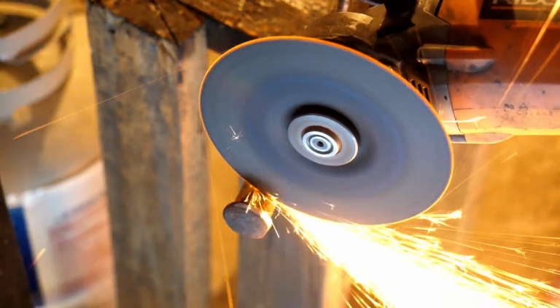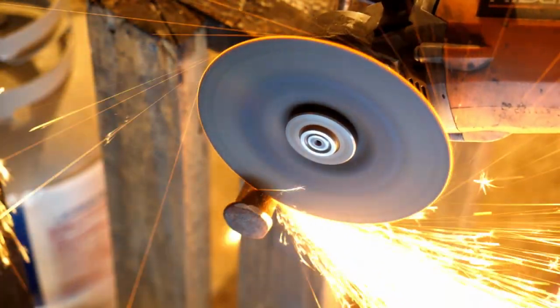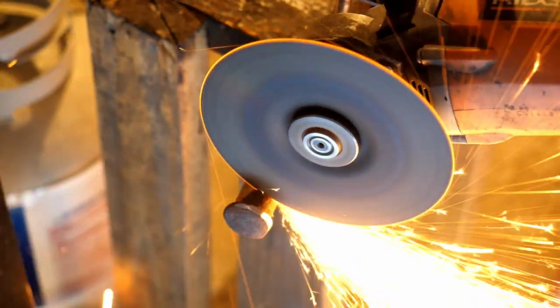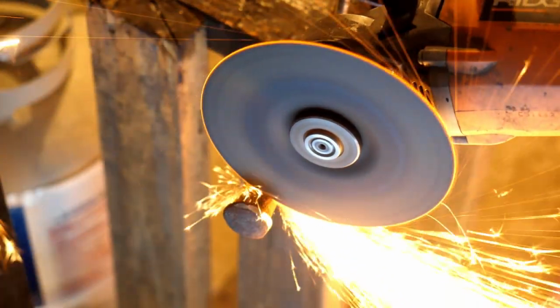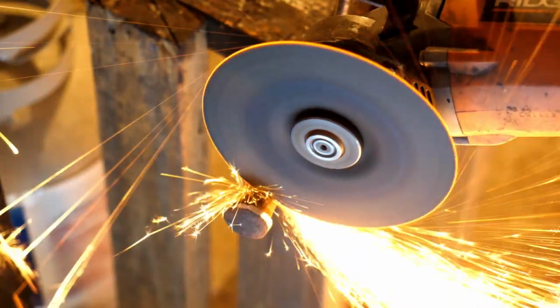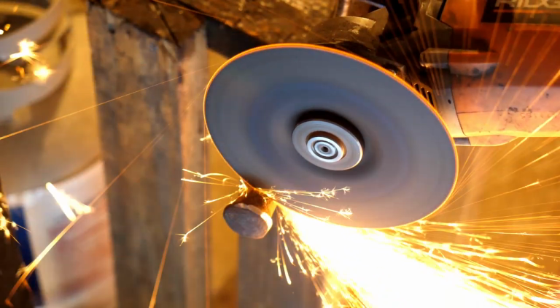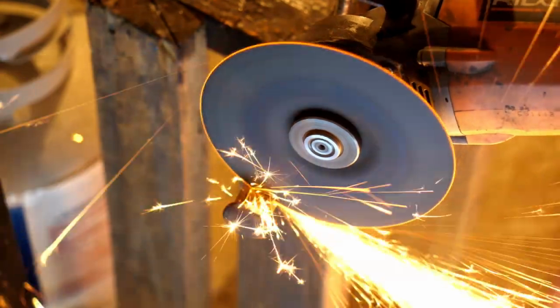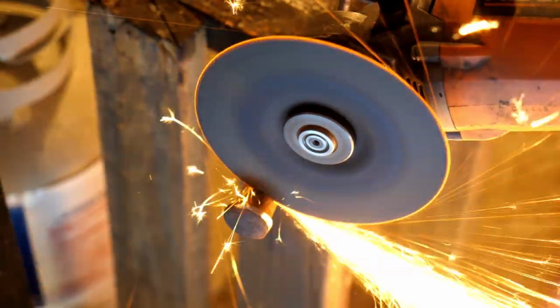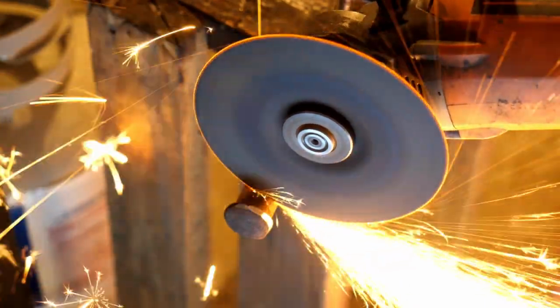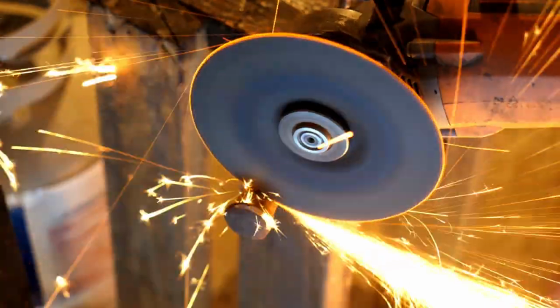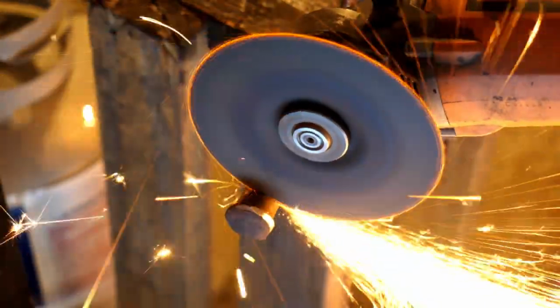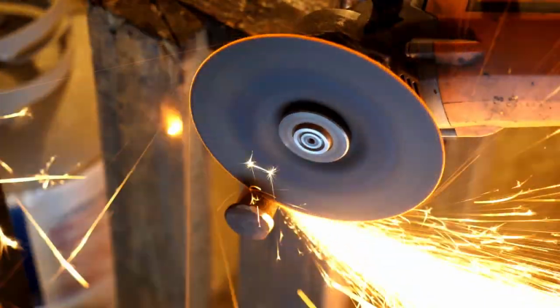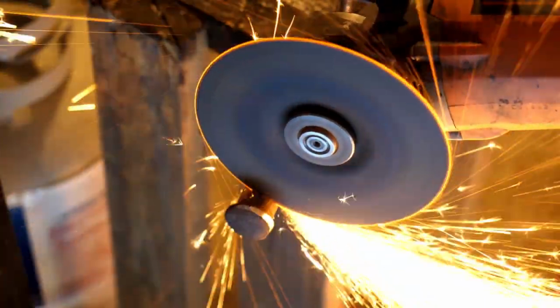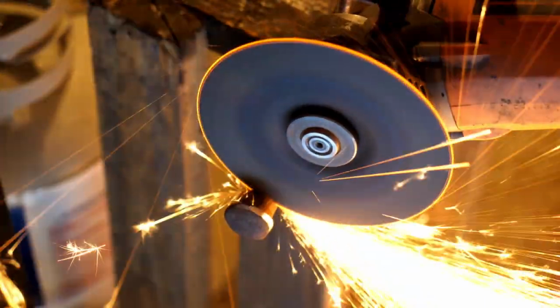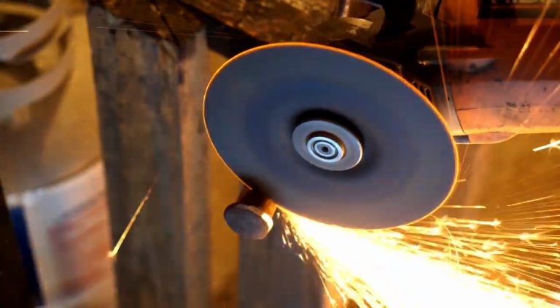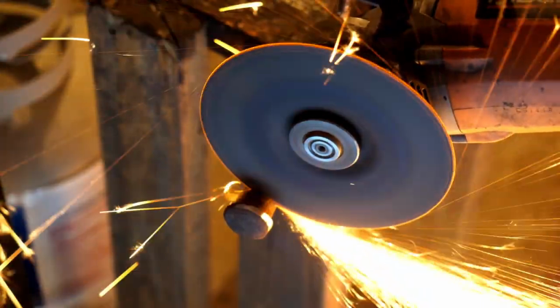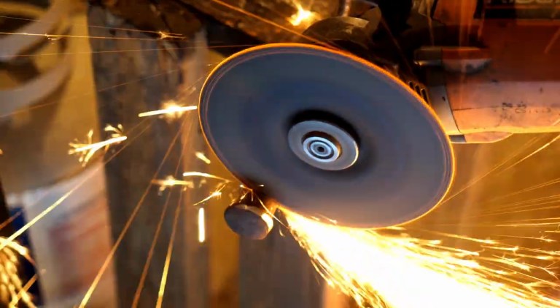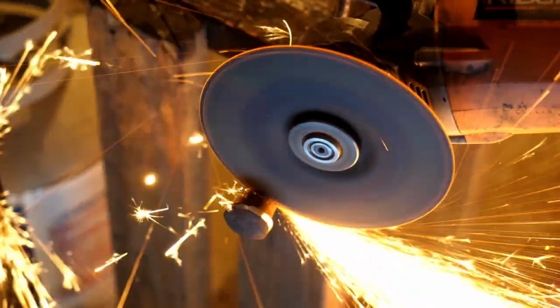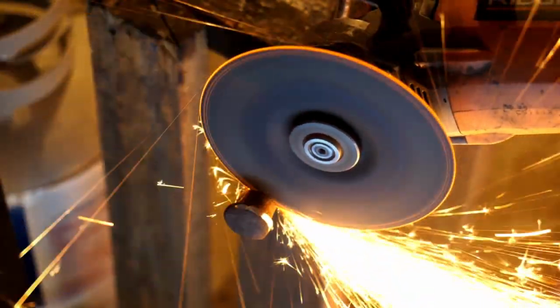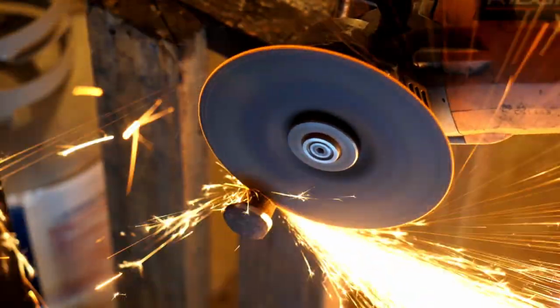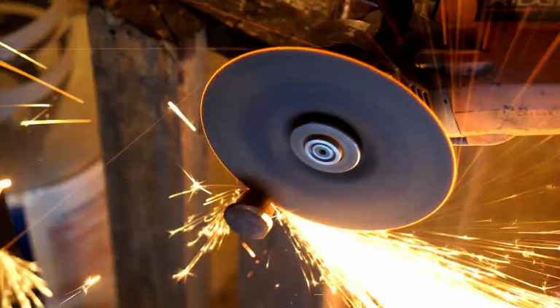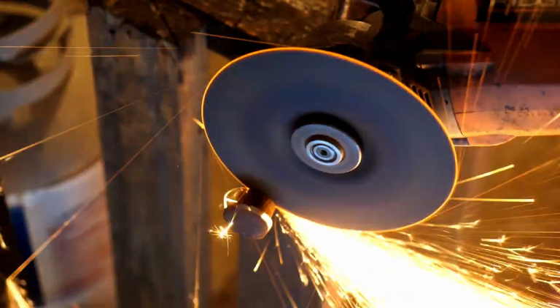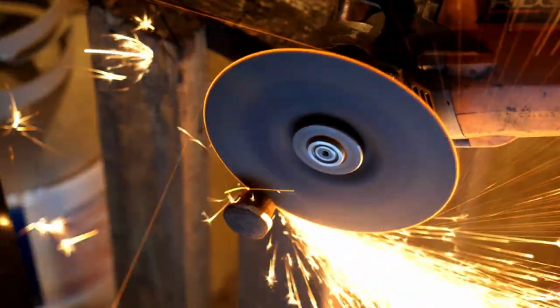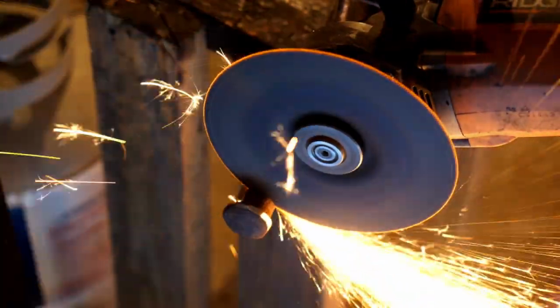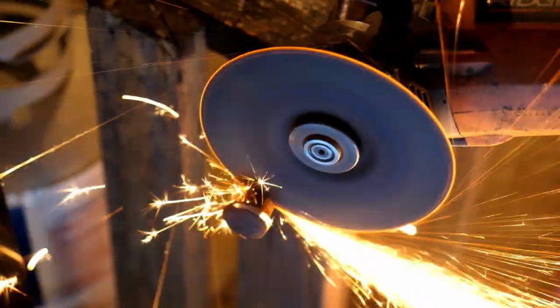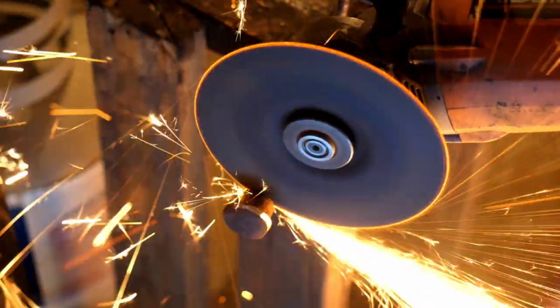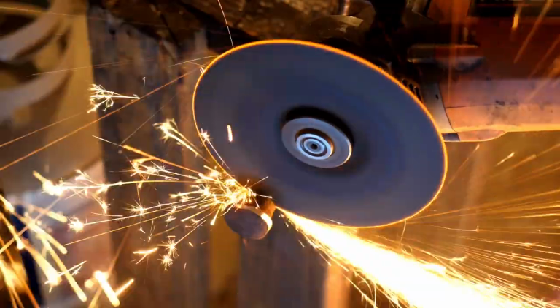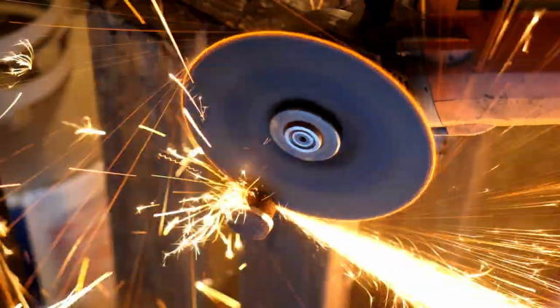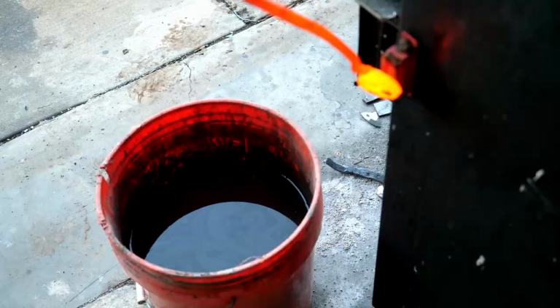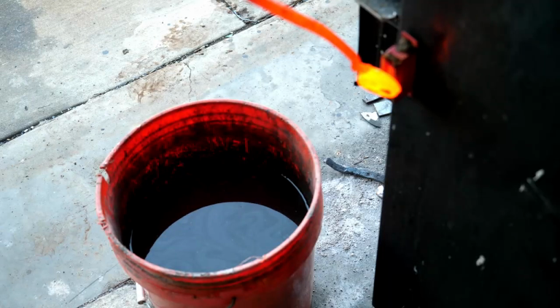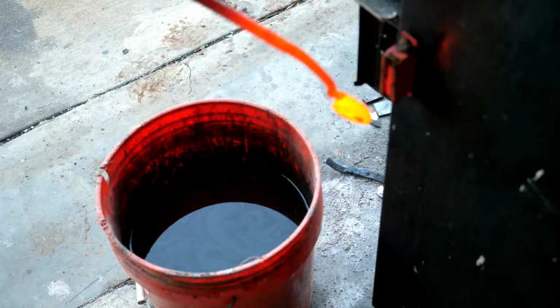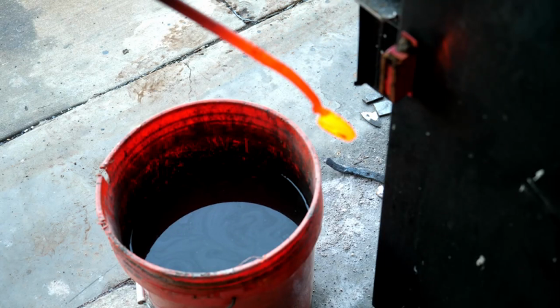This World War II tank tread or track pin was purchased off of eBay. It's the only piece of steel from a tank I could get my hands on. Trust me, I looked for a barrel and I cannot afford one.